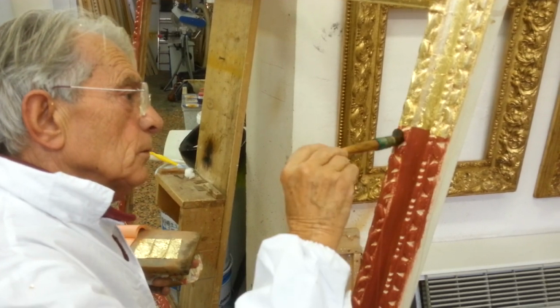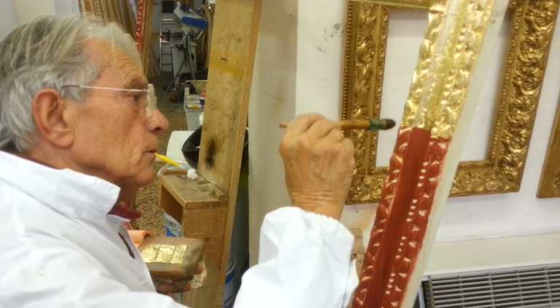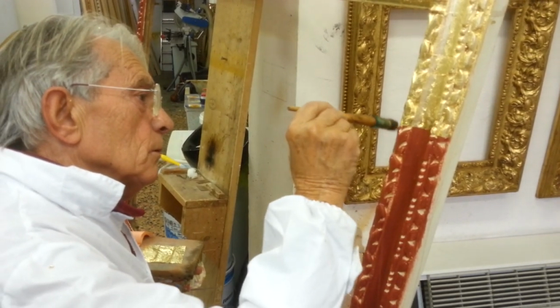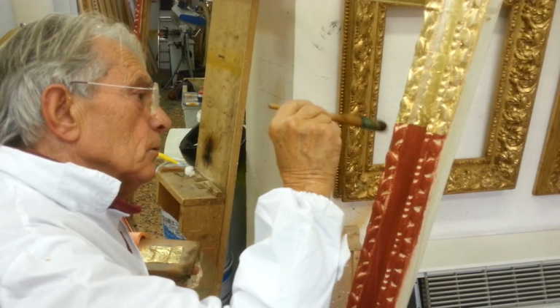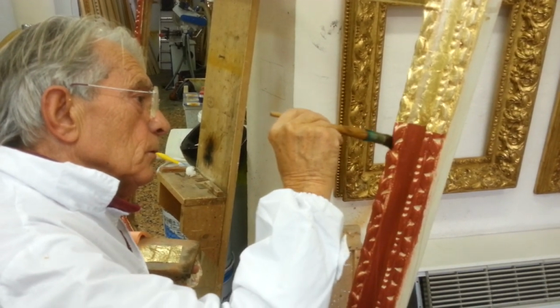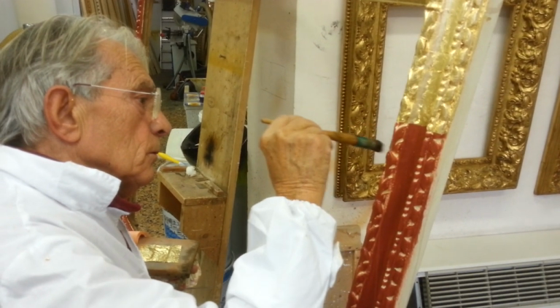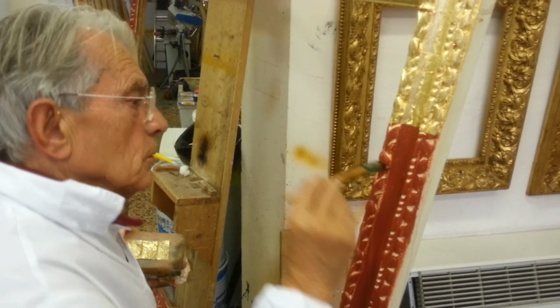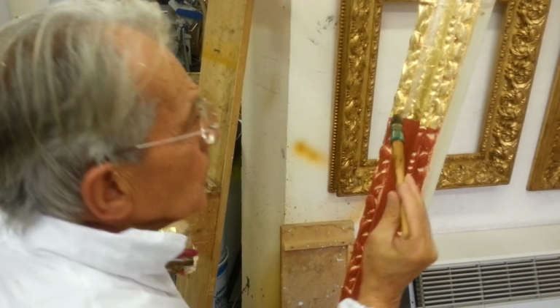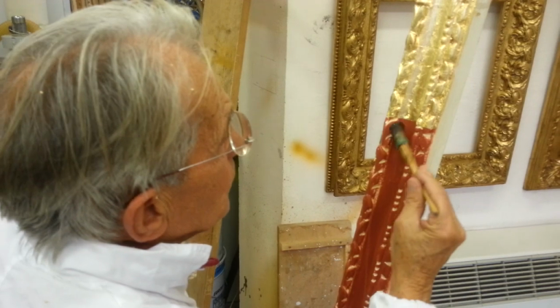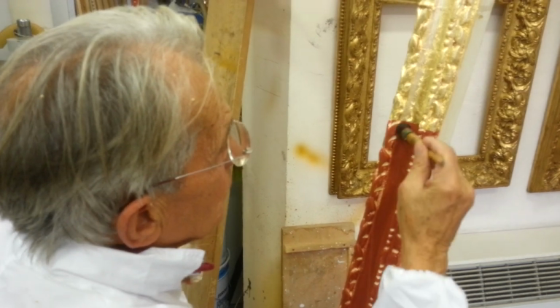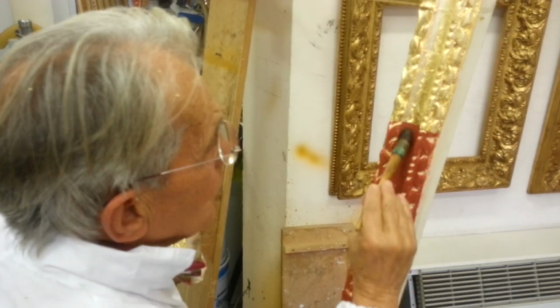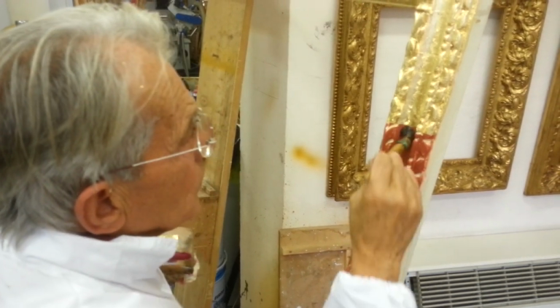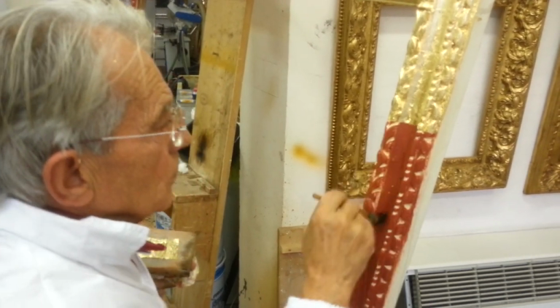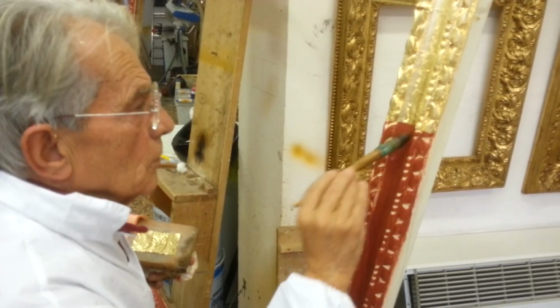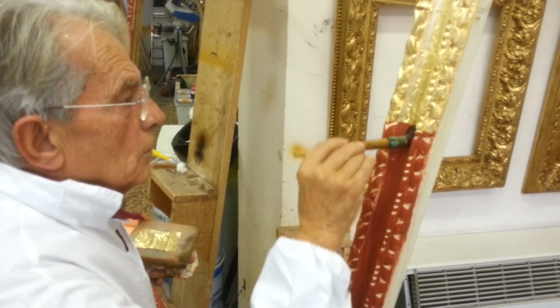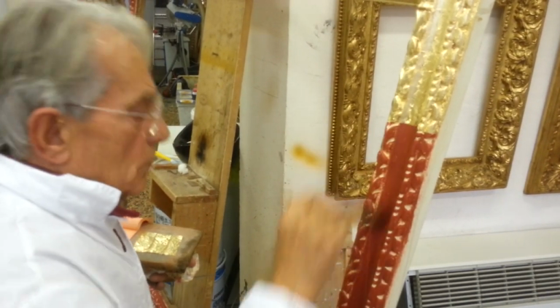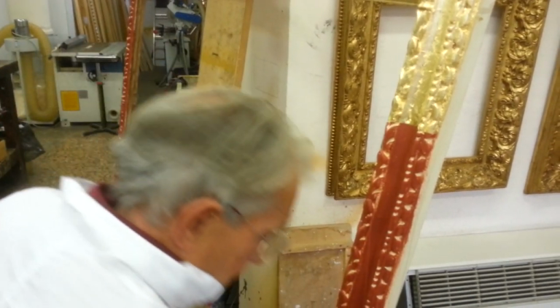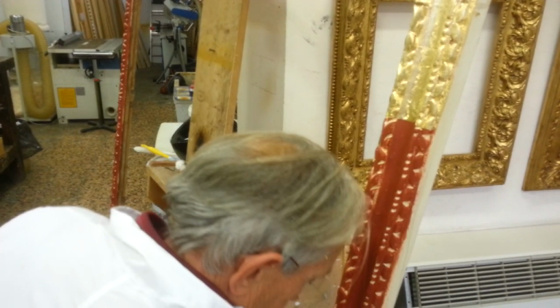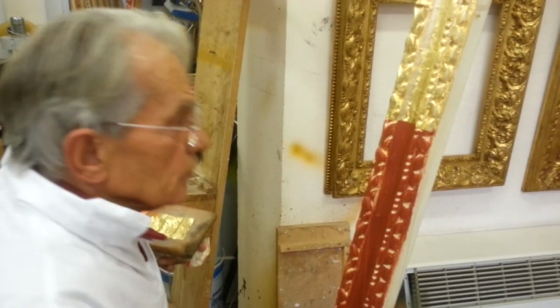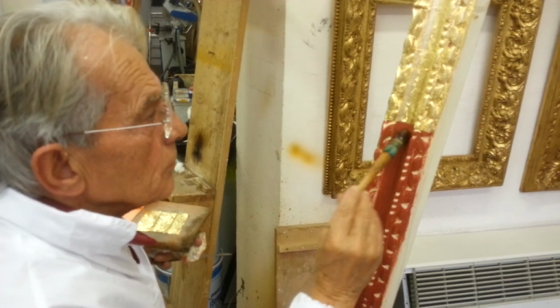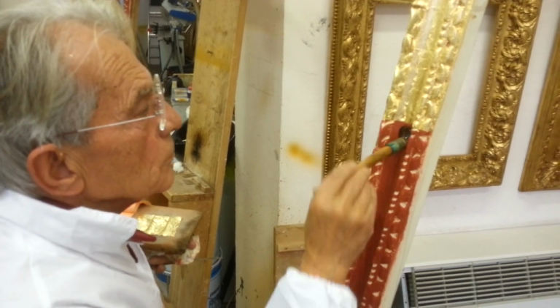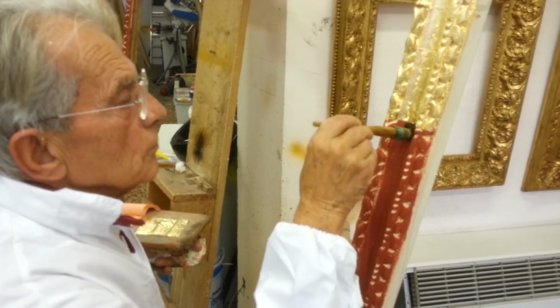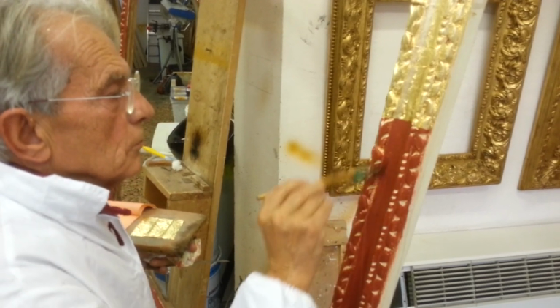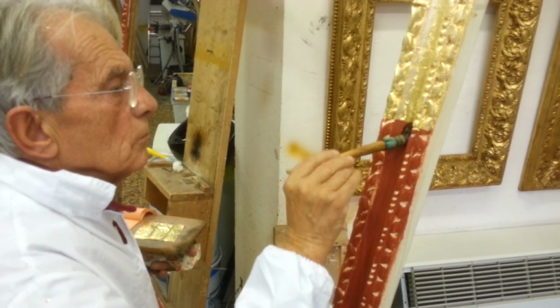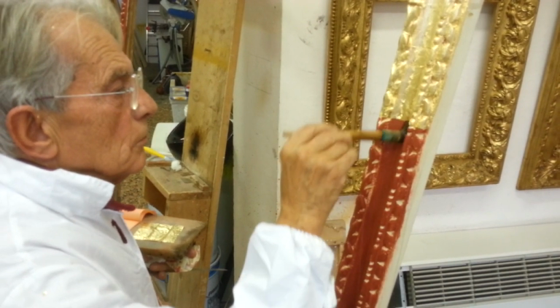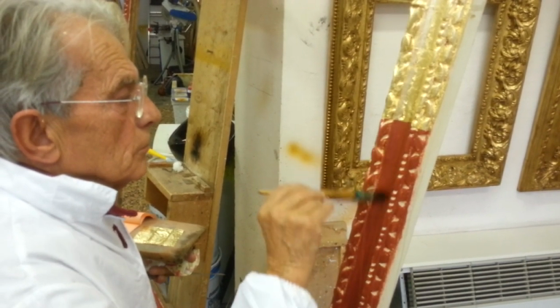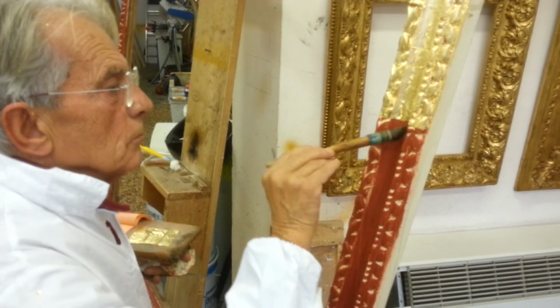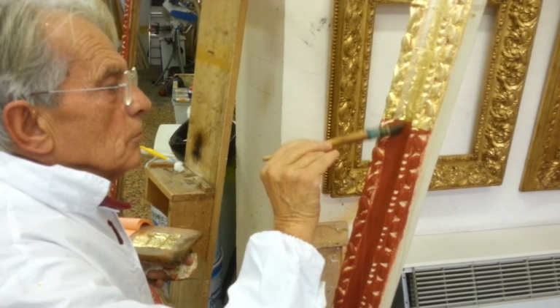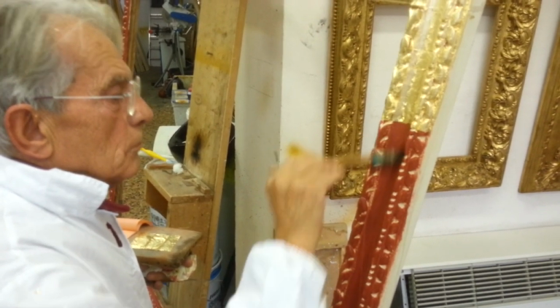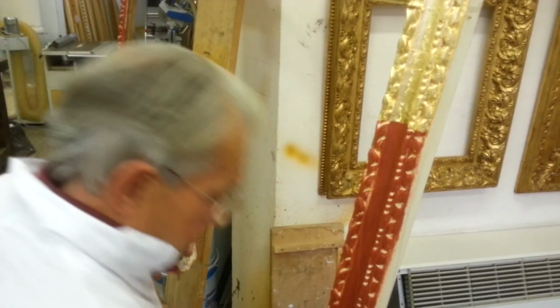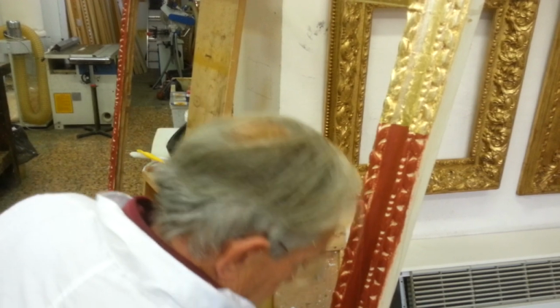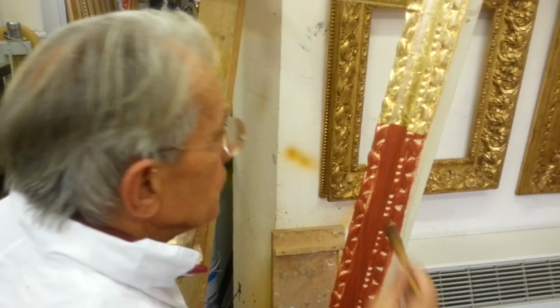He cuts the leaves and tries to put them all upon the red part of the frame. The red part of the frame is the bowl, and the bowl is made by glue.